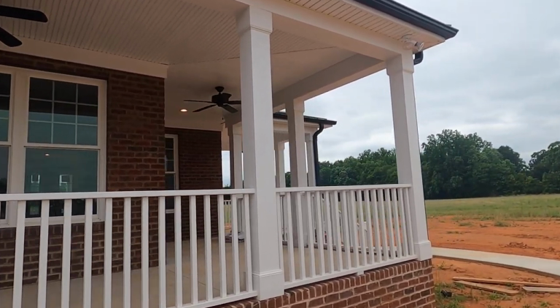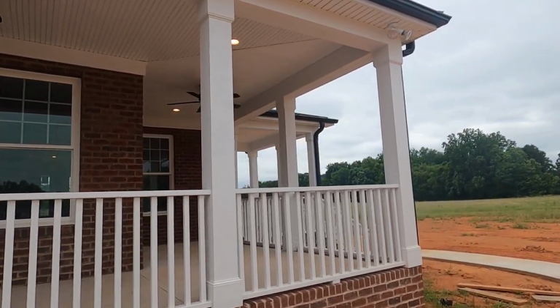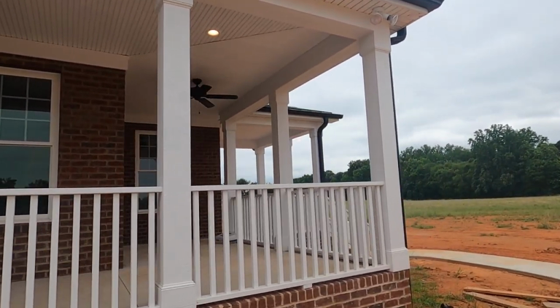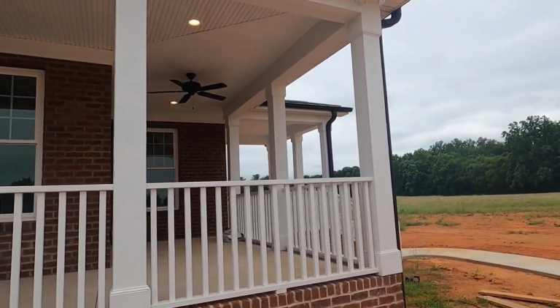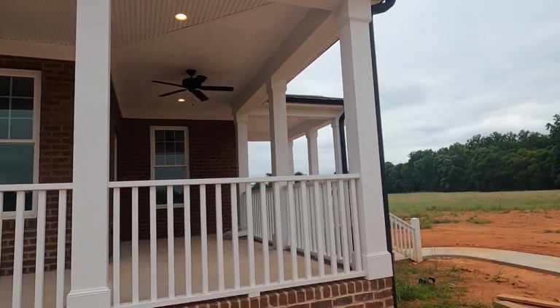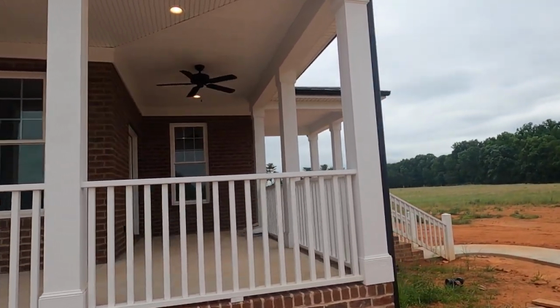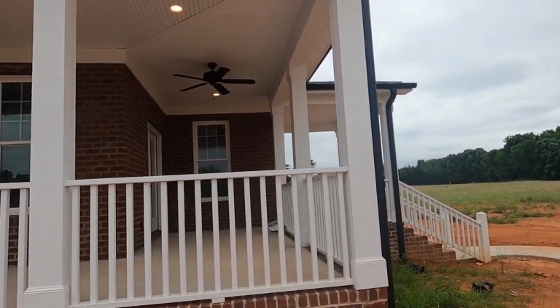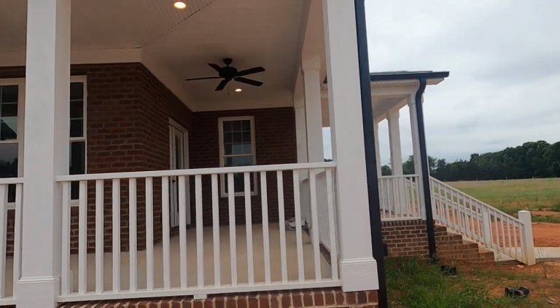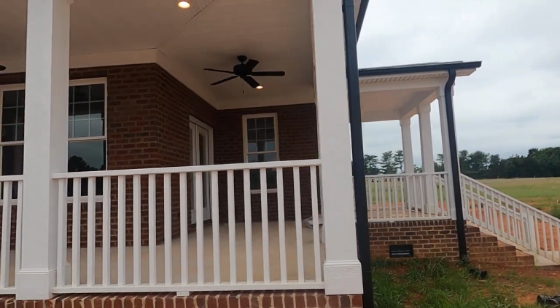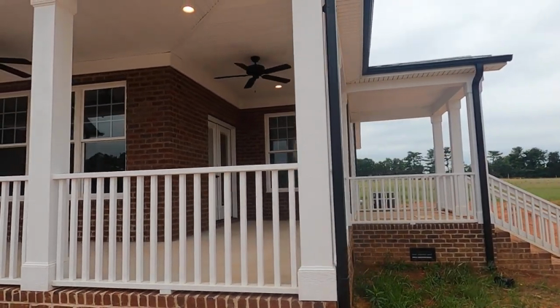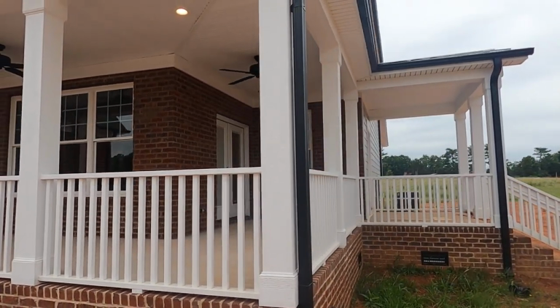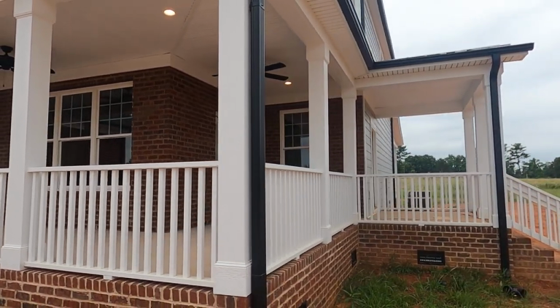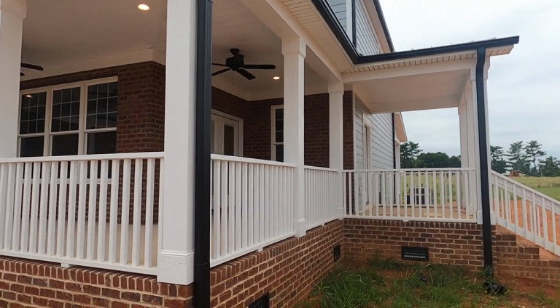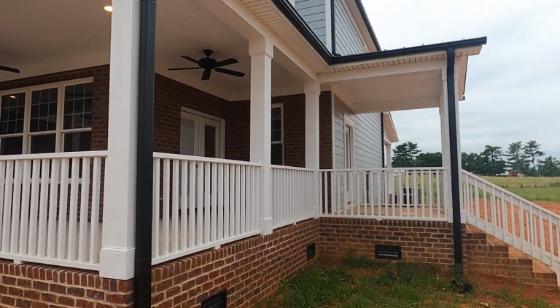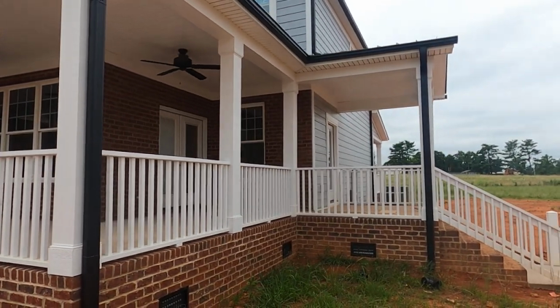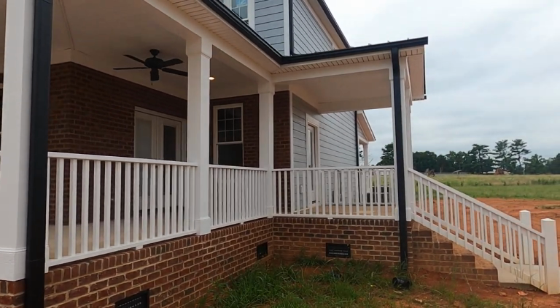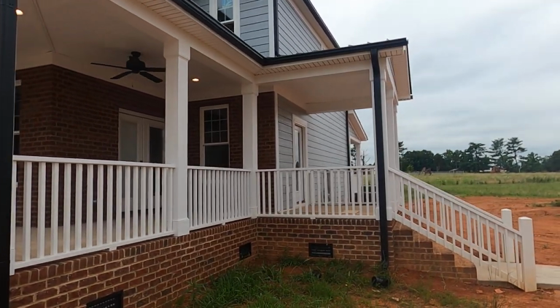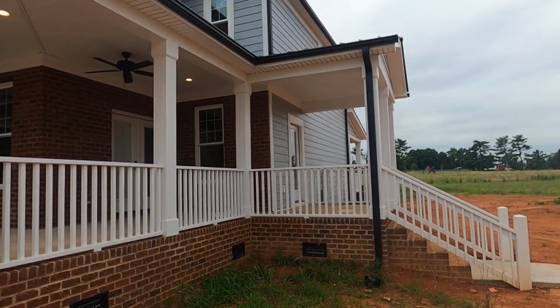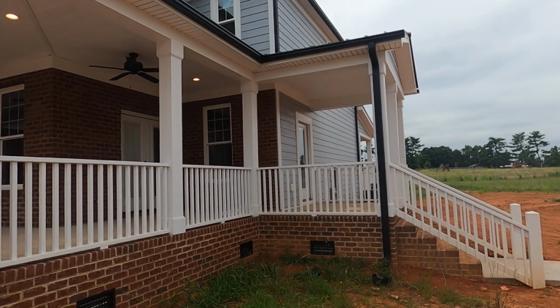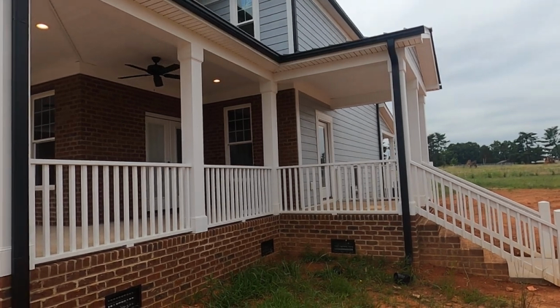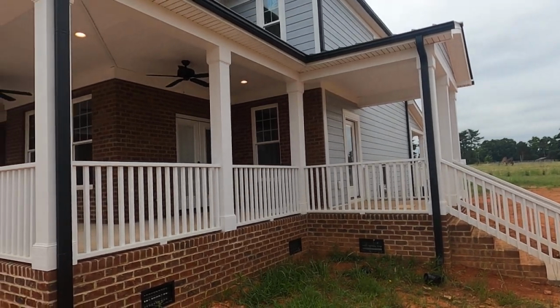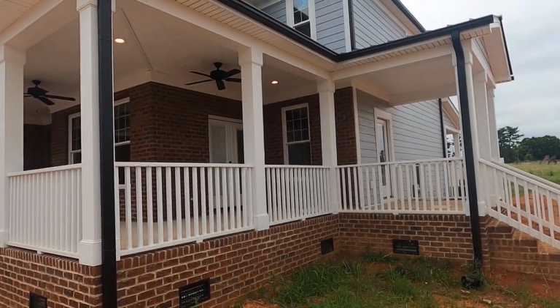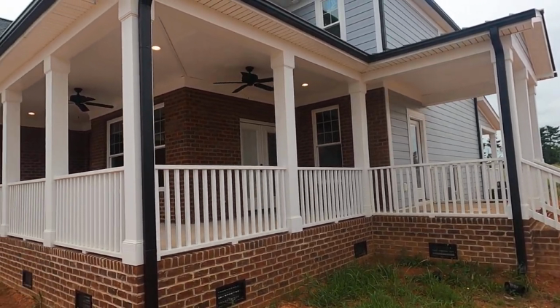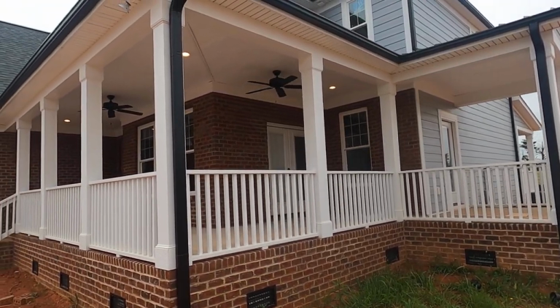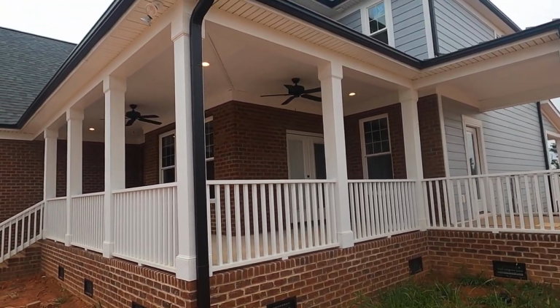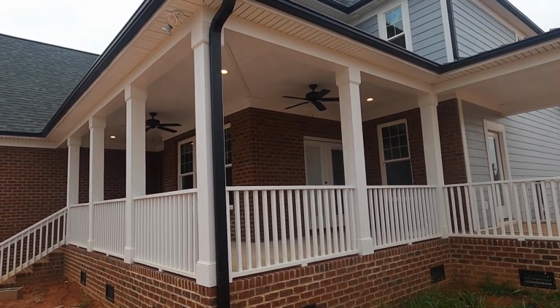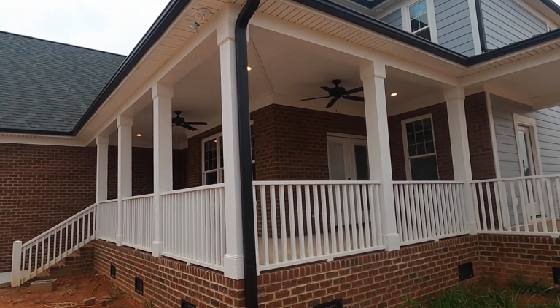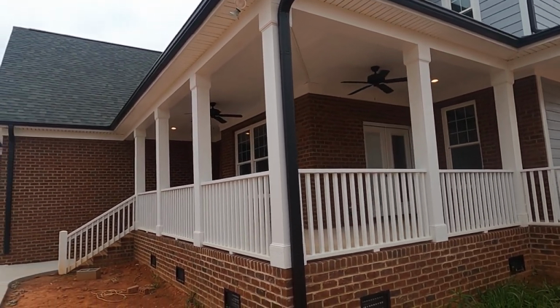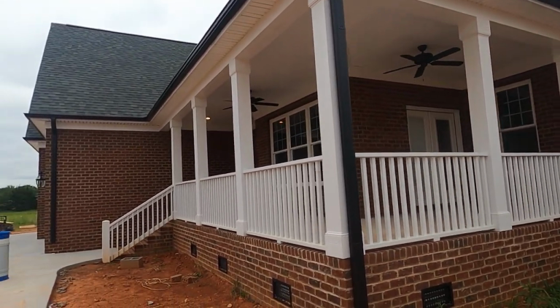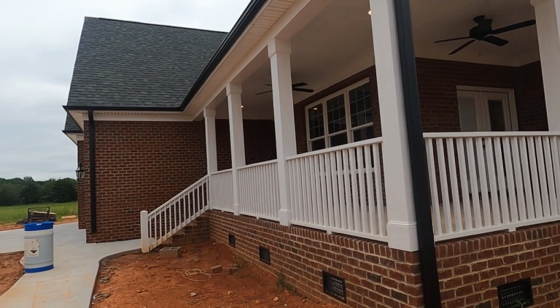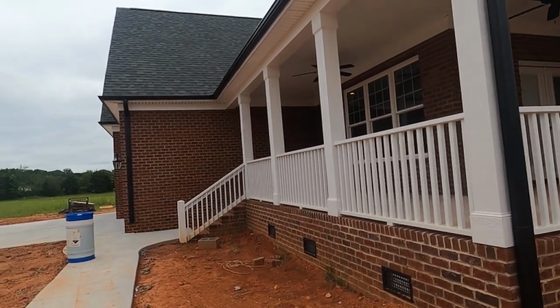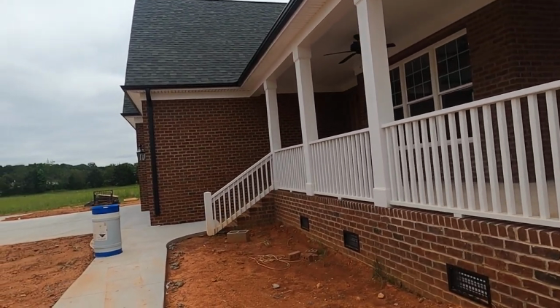This porch comes all the way around, so it's a true wraparound, and then it's got a separate entry right there. And don't get me started about the back porch. Beautiful. Hardy board, gray, crawl space.